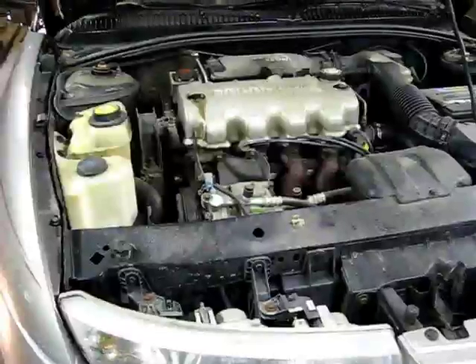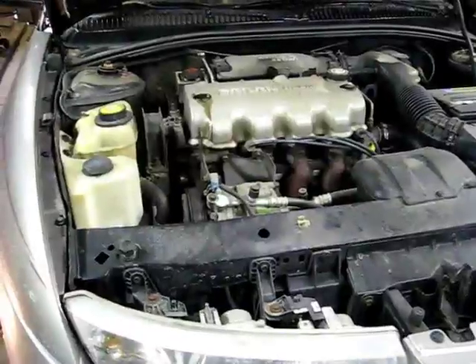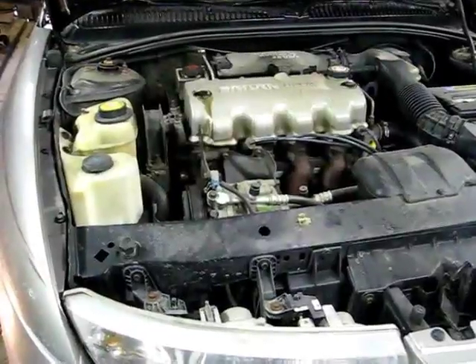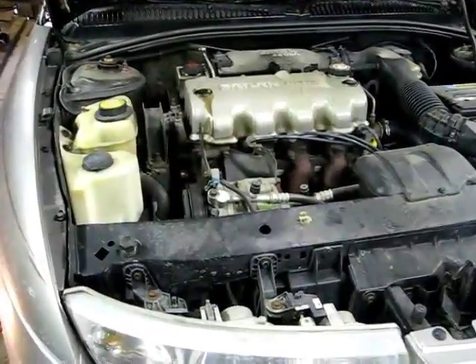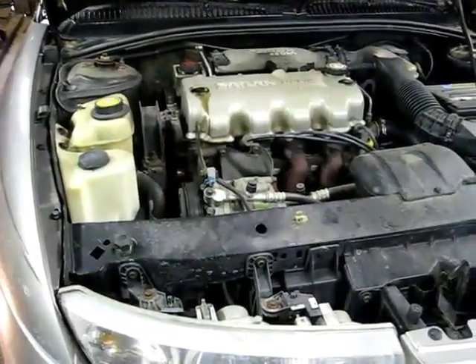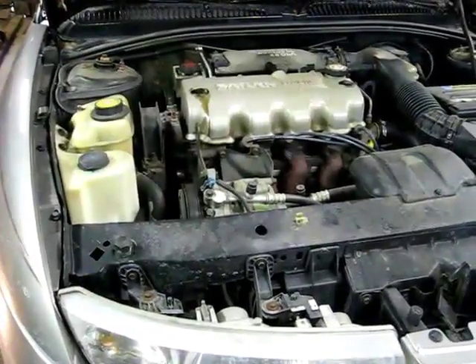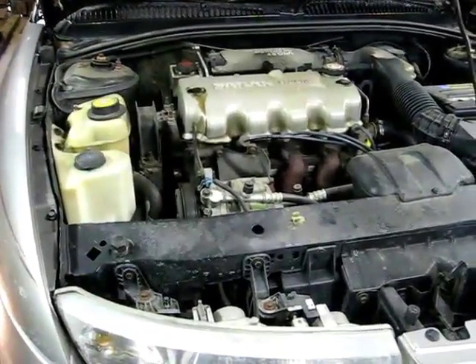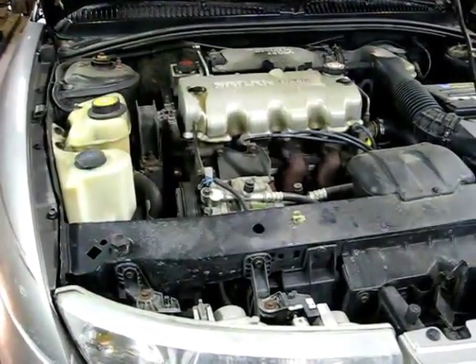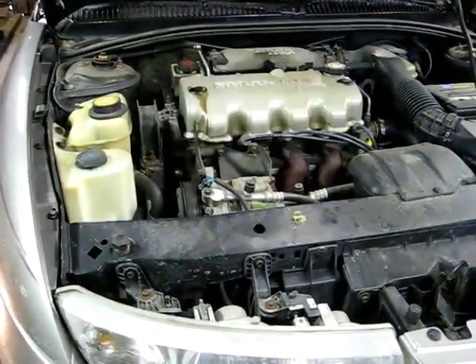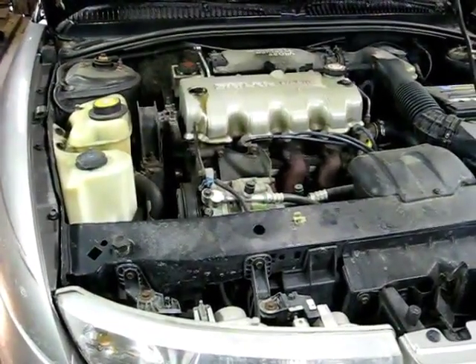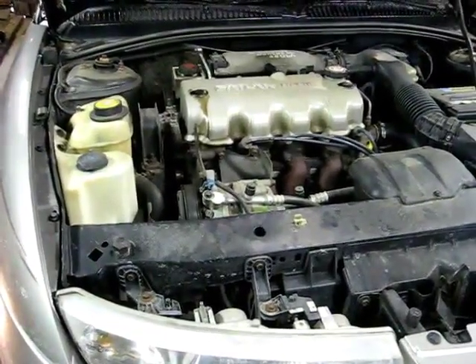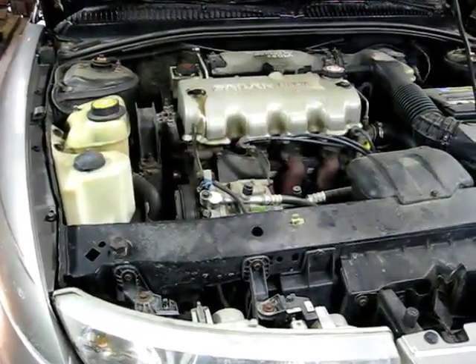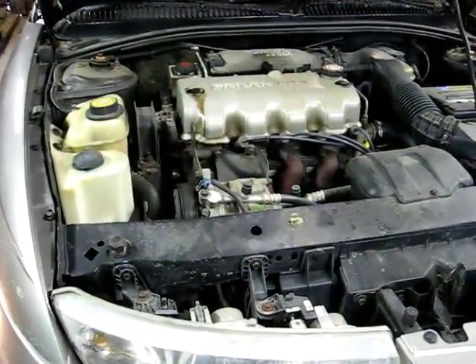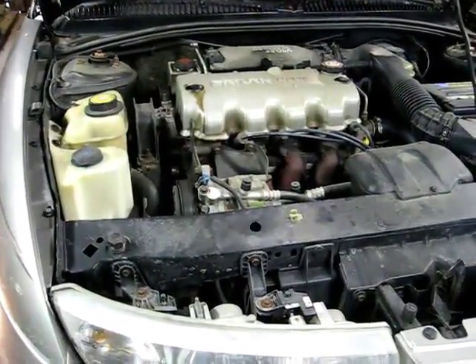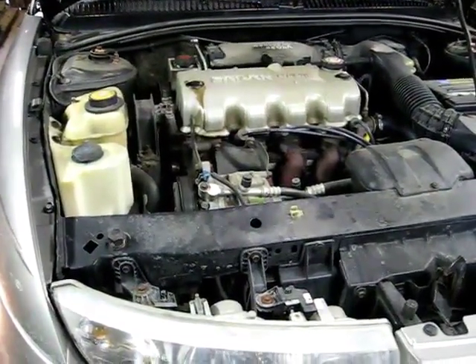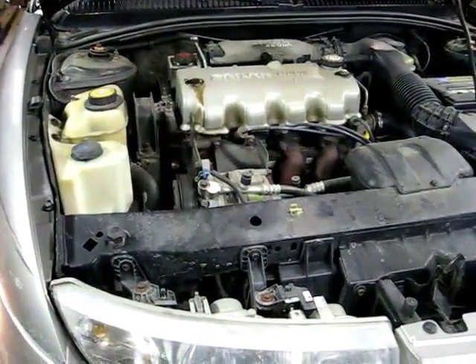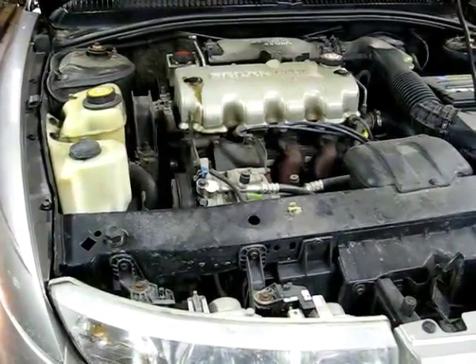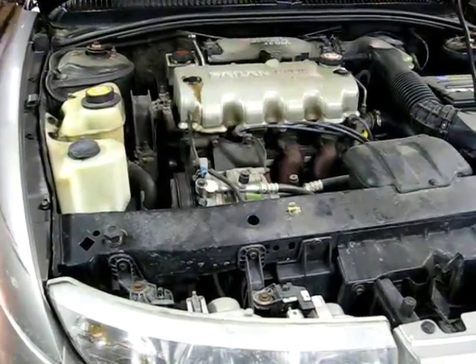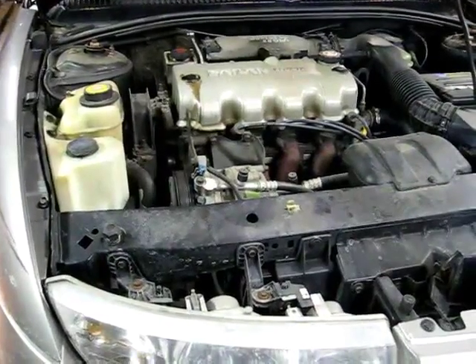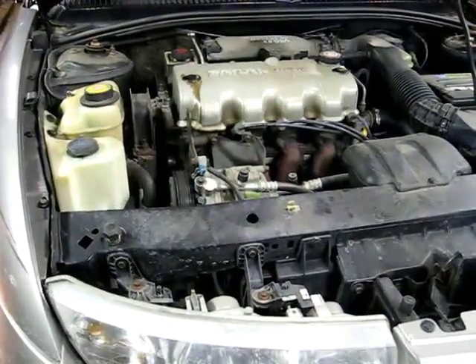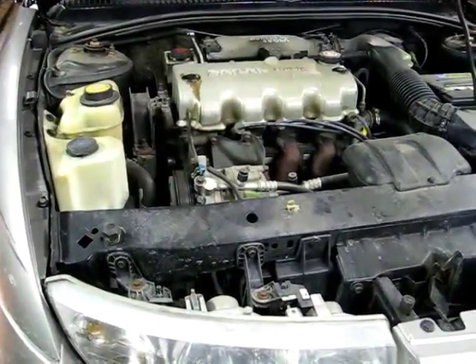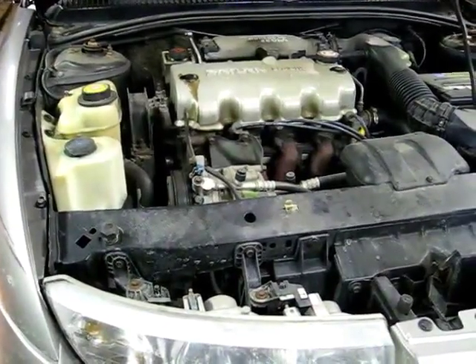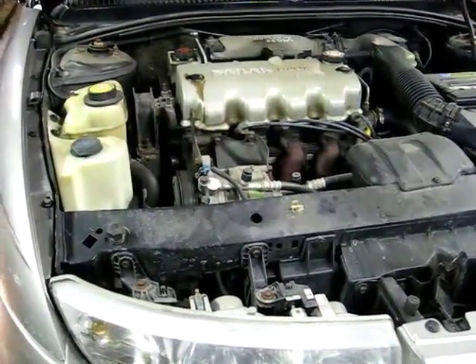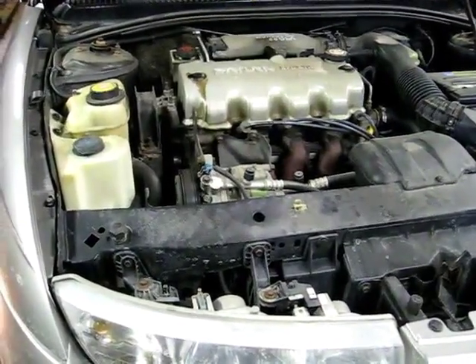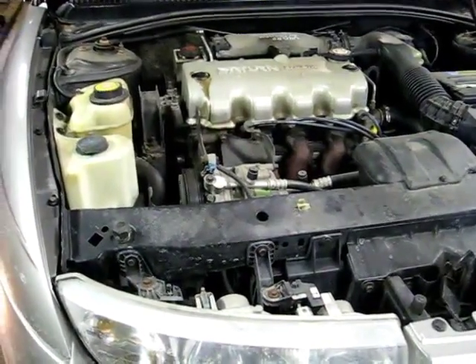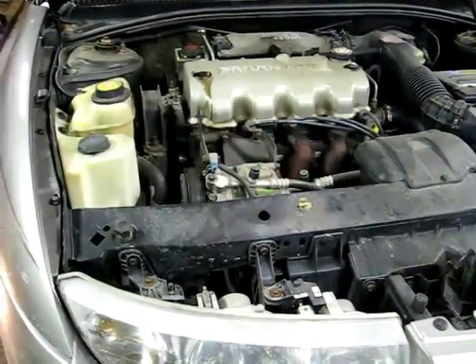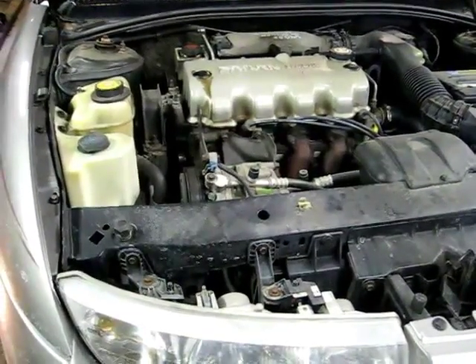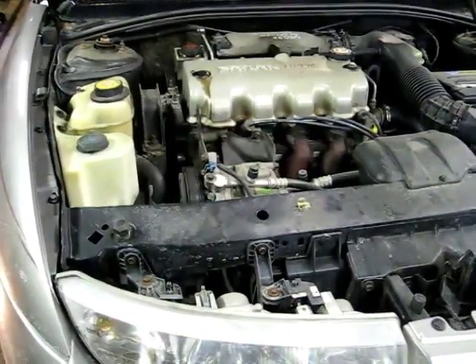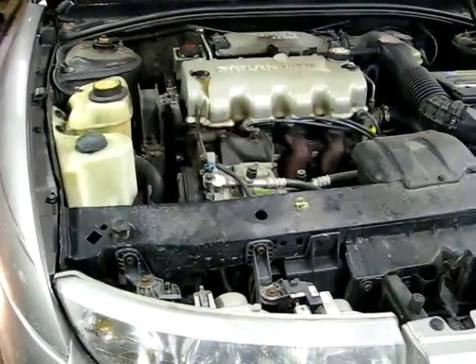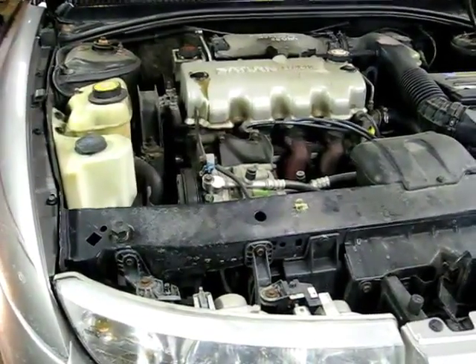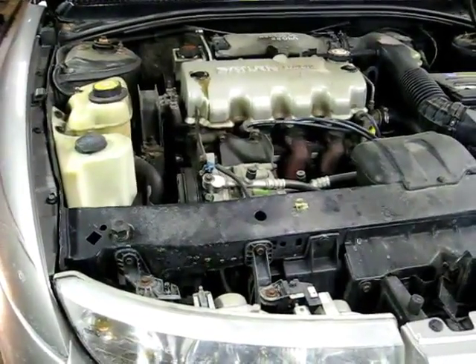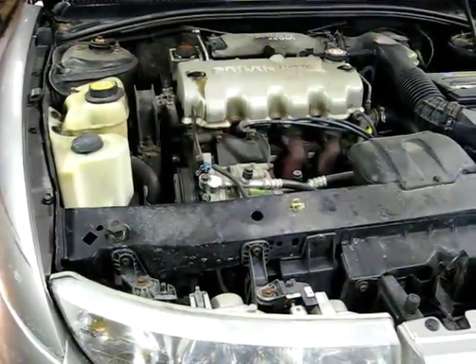This is a video by Richpin. Today we're working on a Saturn S-Series — this happens to be a 1999 model — and we're going to be removing the windshield washer tank today.